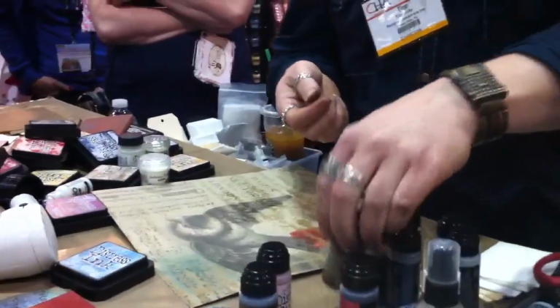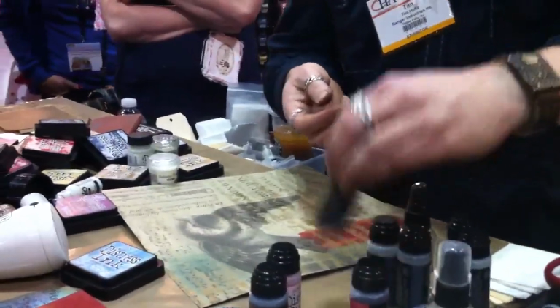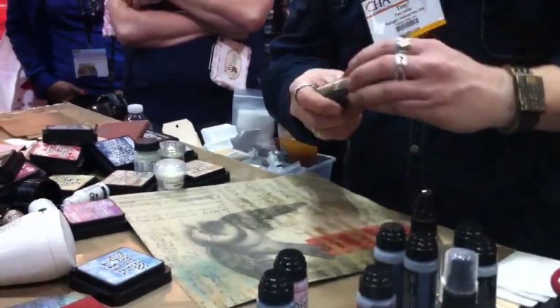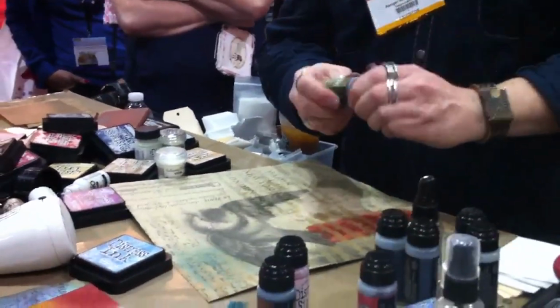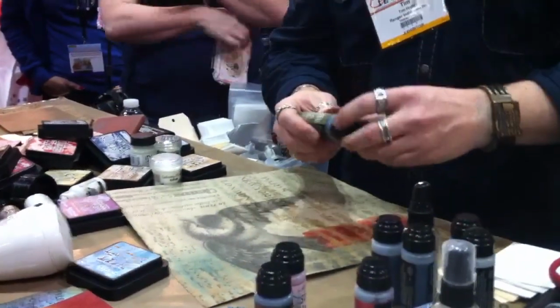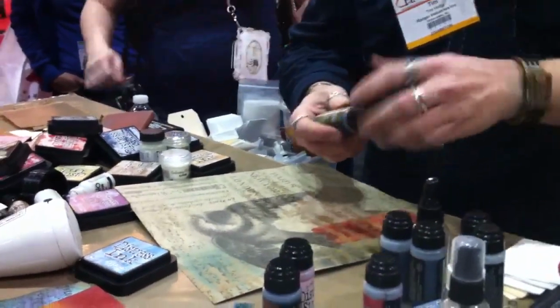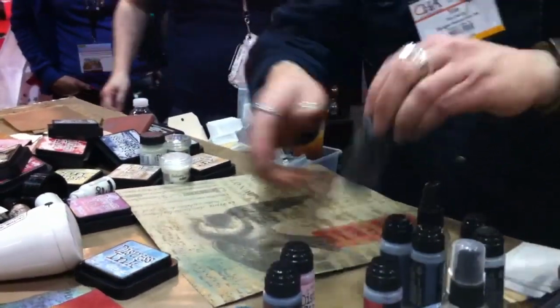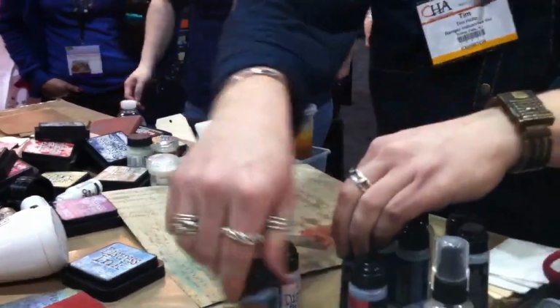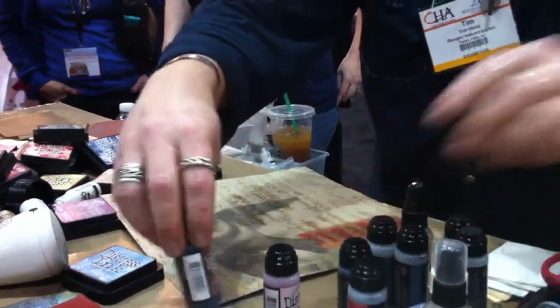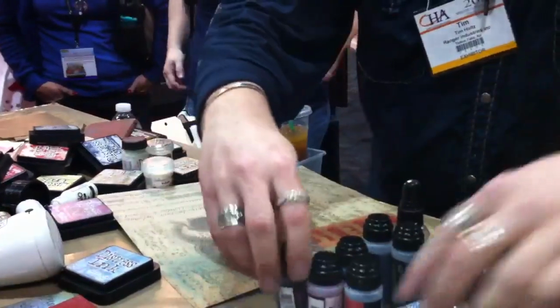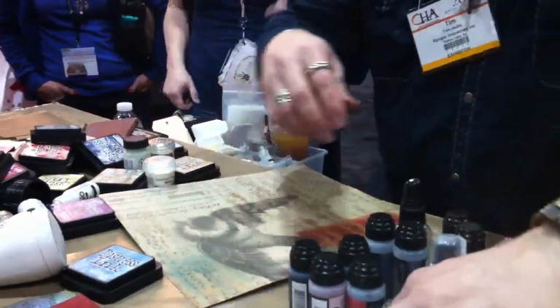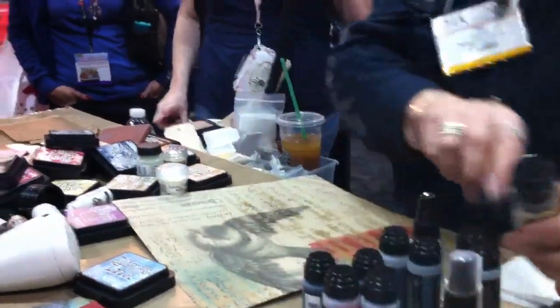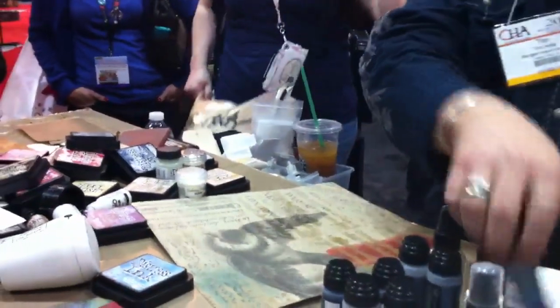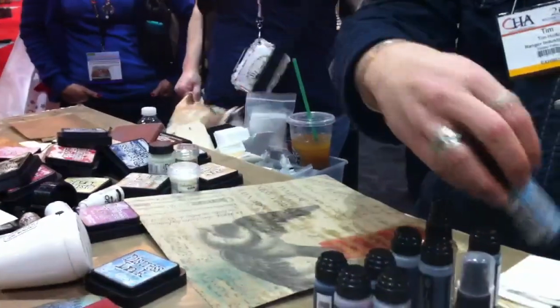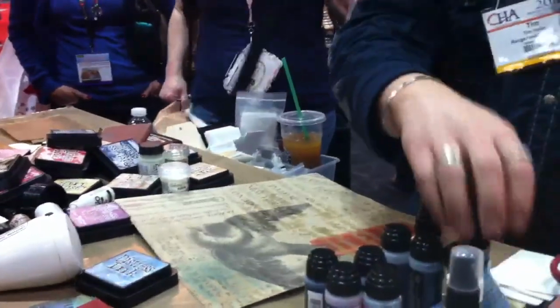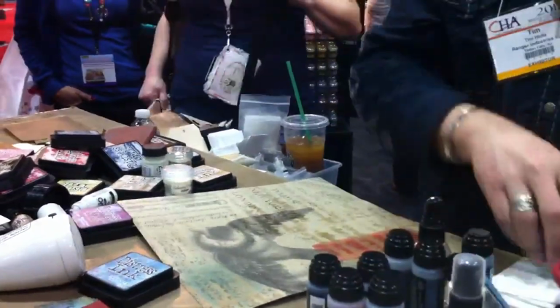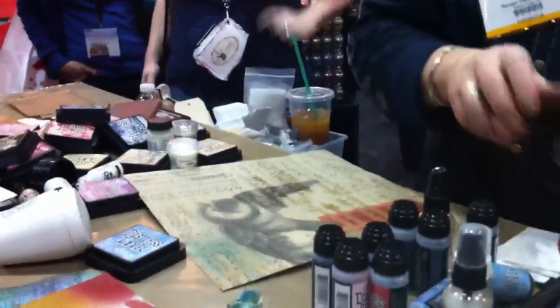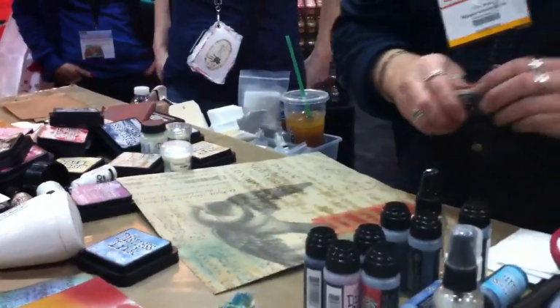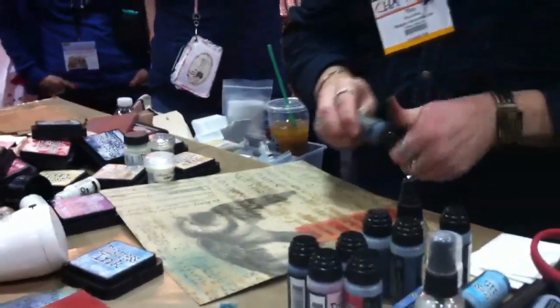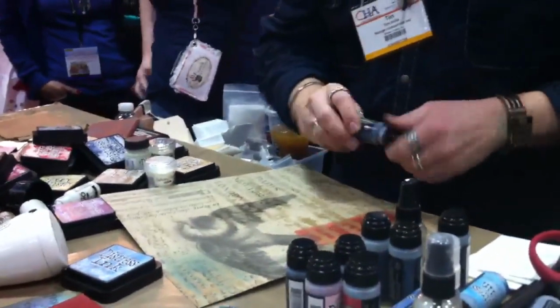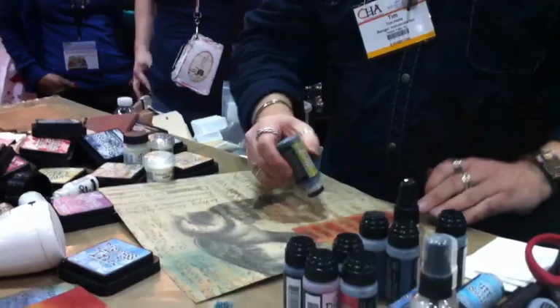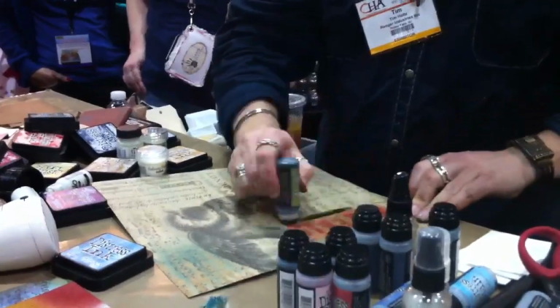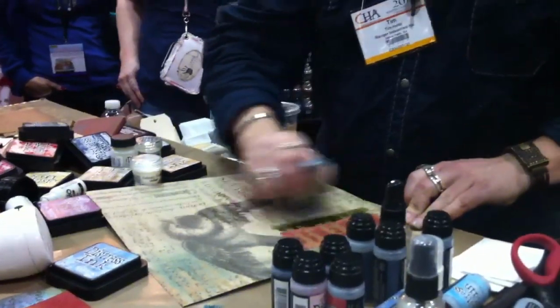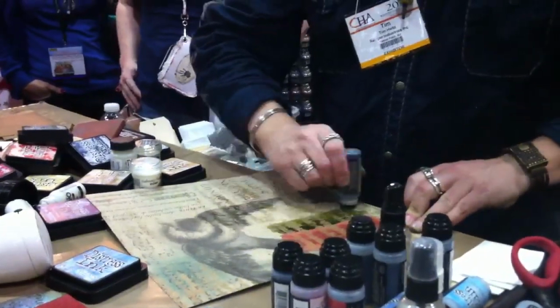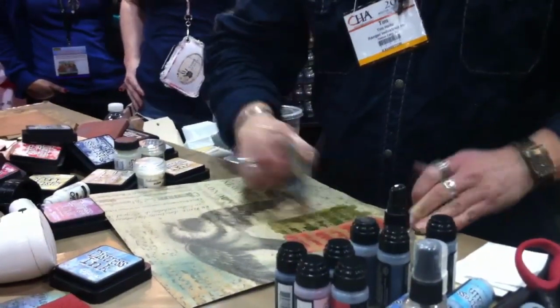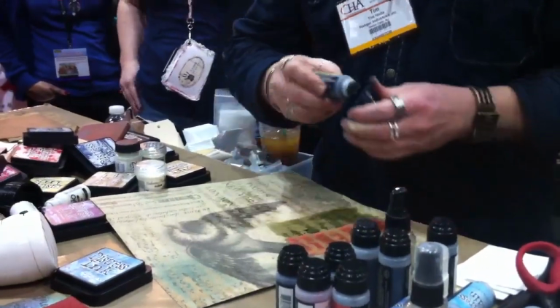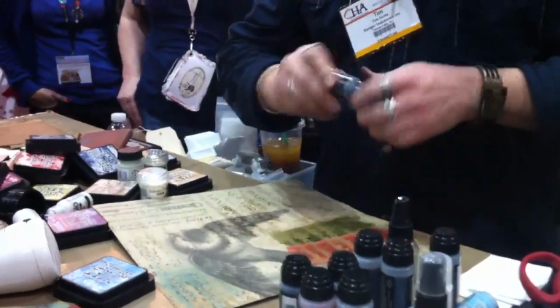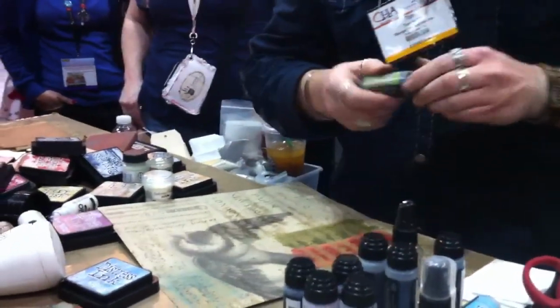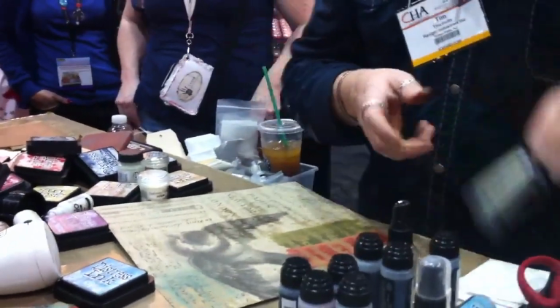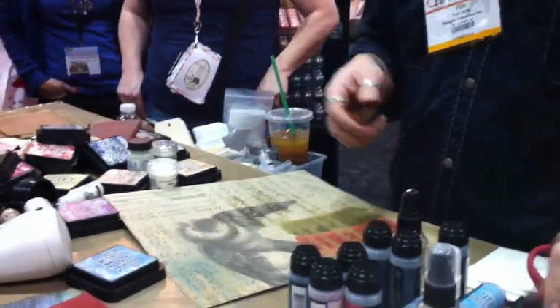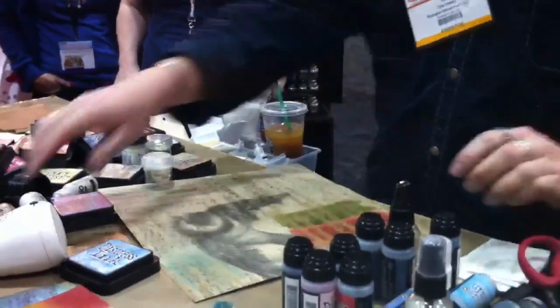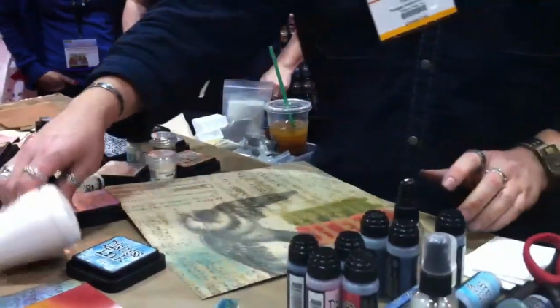A lot of times when you're using stain, people are surprised at how it looks wet versus dry. What's the waiting list to get you into a store? If you're new on the list, it's about seven years.